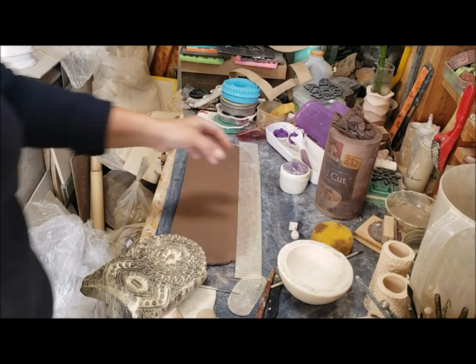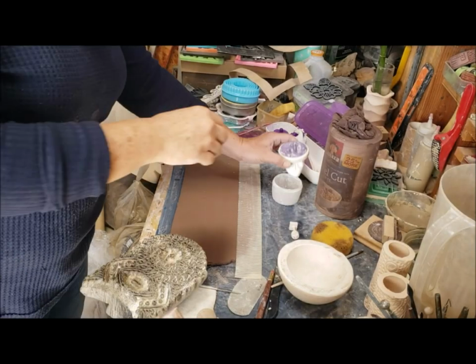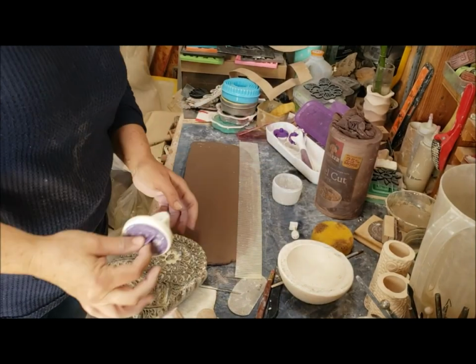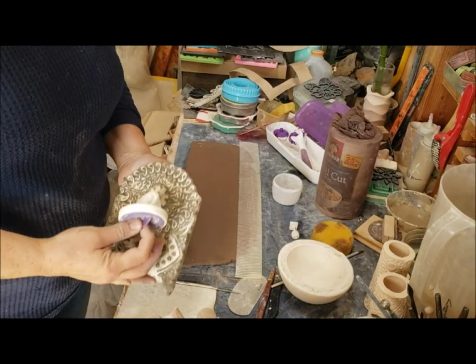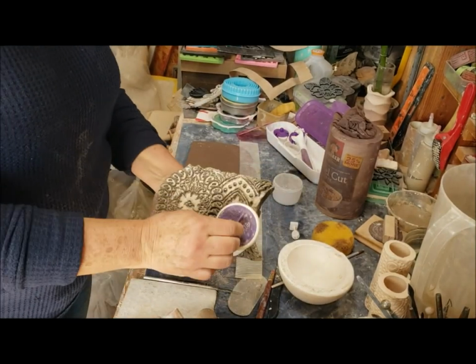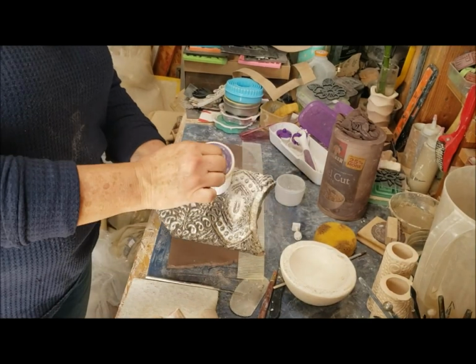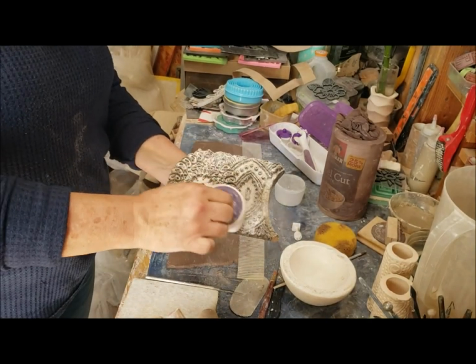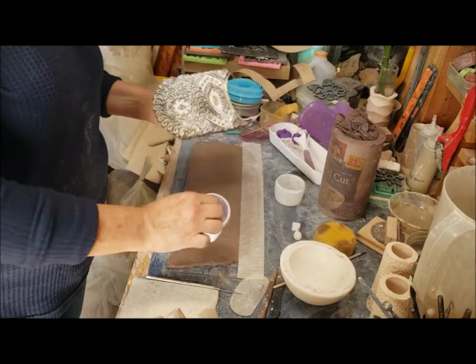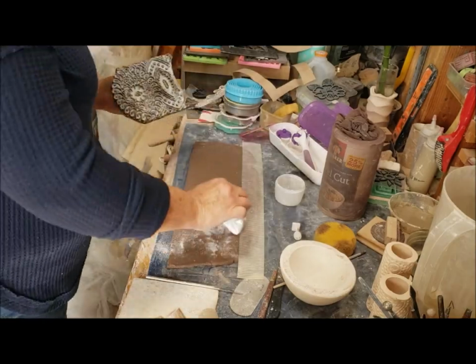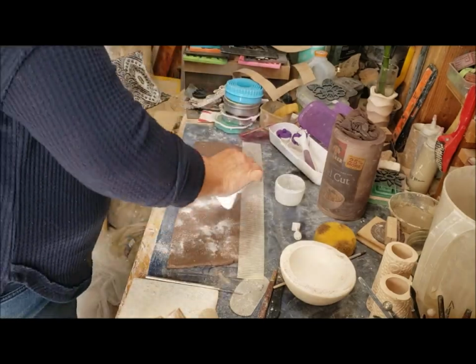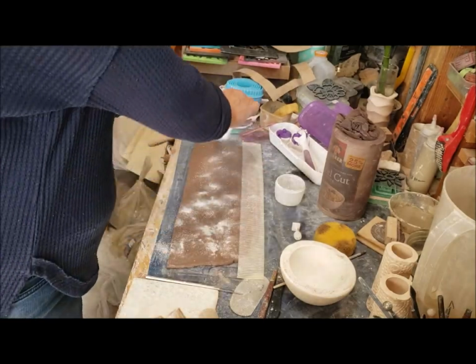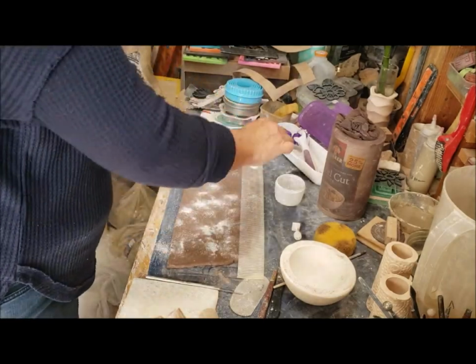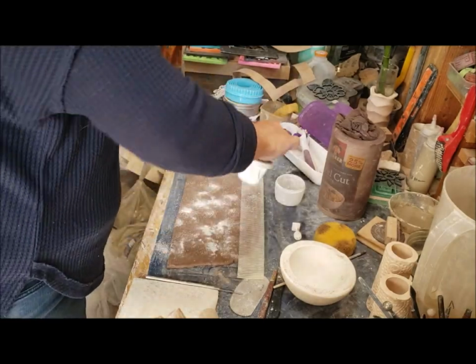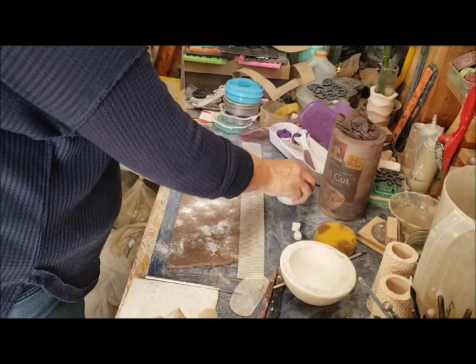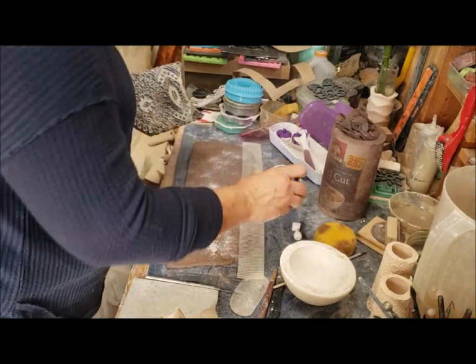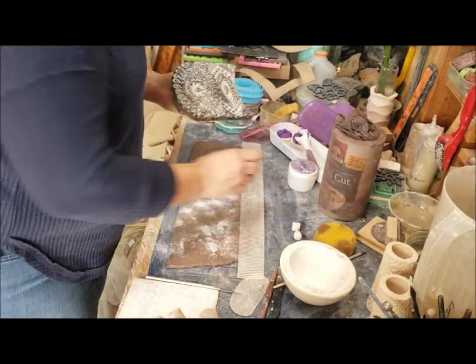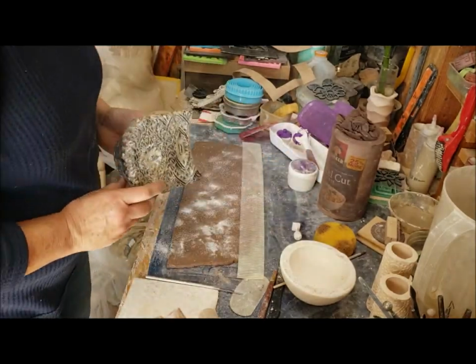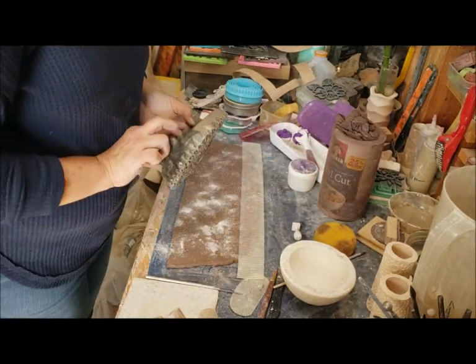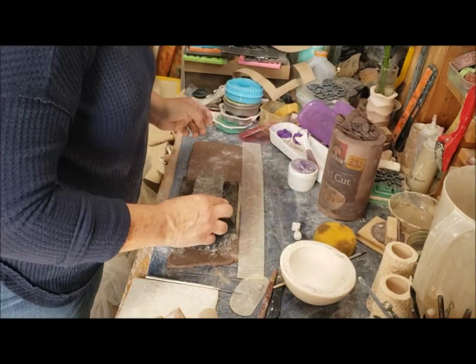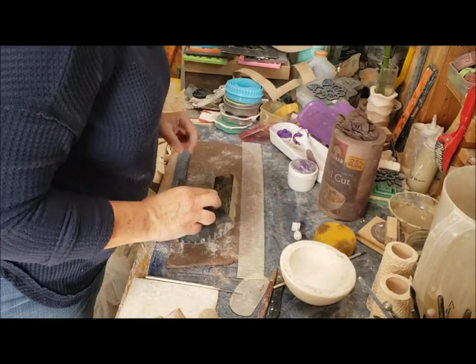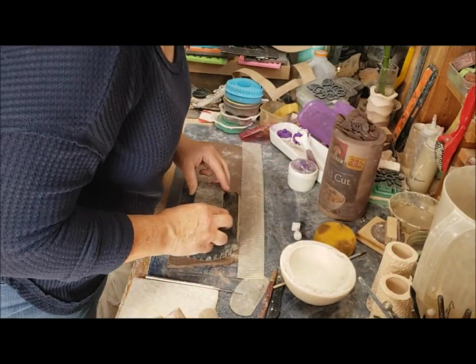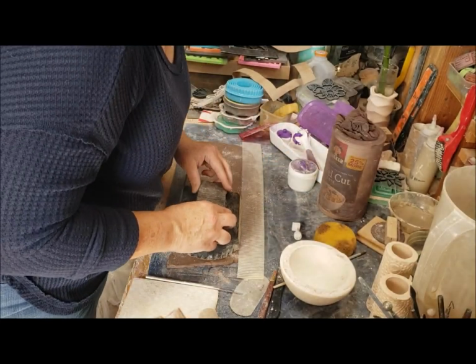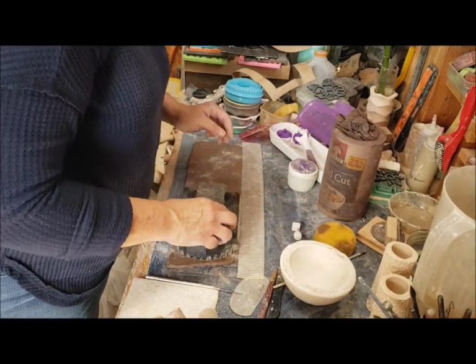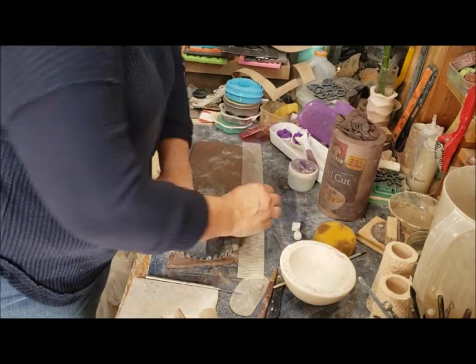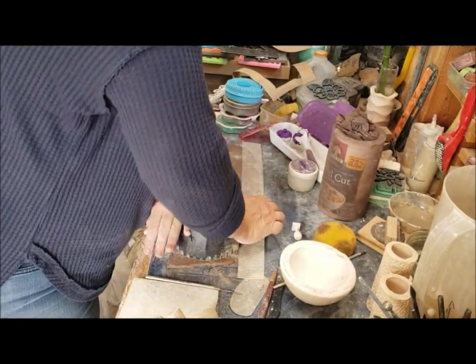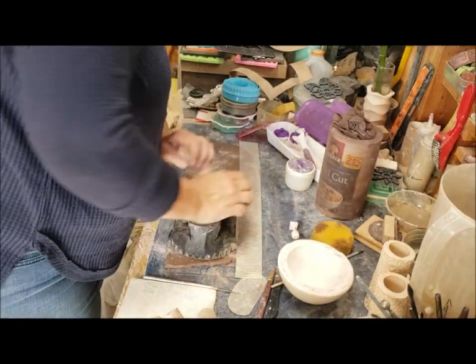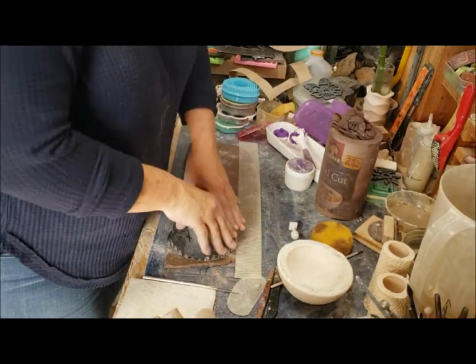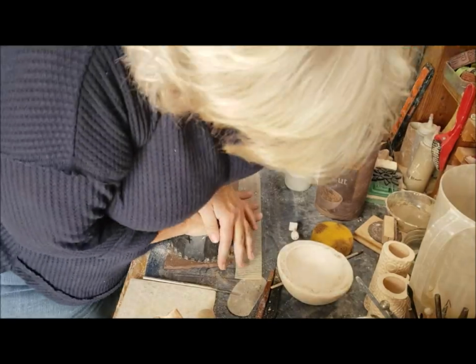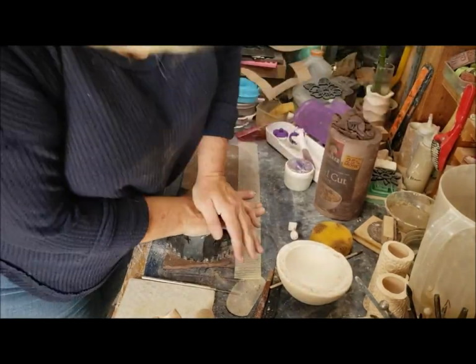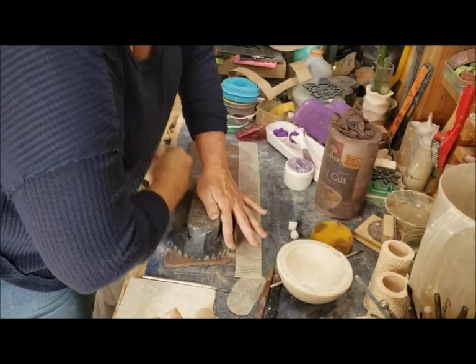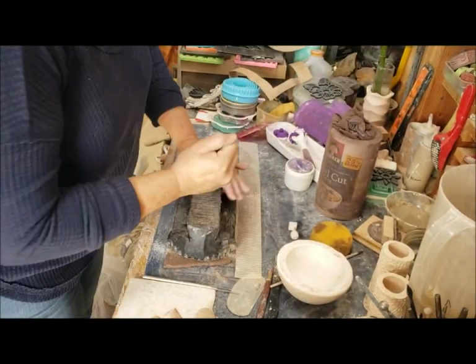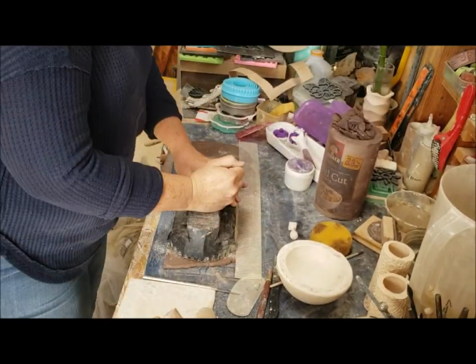Hey guys, it's Jamie. I'm going to show you this antique woodblock. I'm putting cornstarch on the slab and on the woodblock itself. As you can see, I'm going to struggle with this one — it's huge.